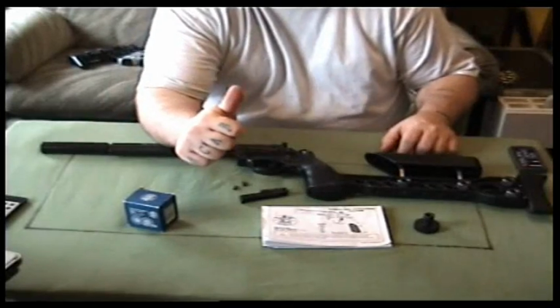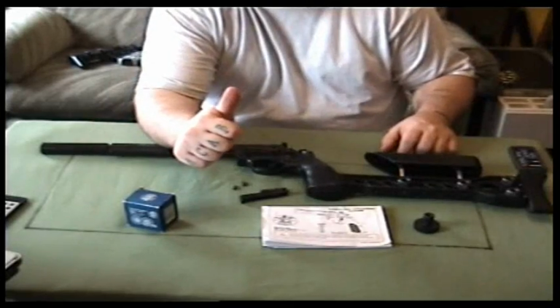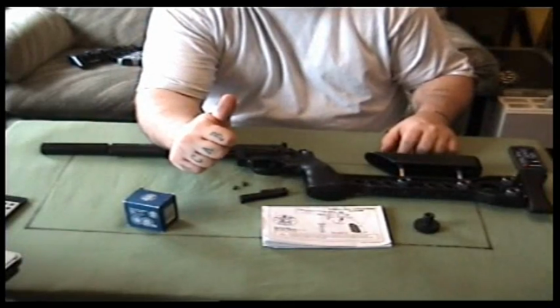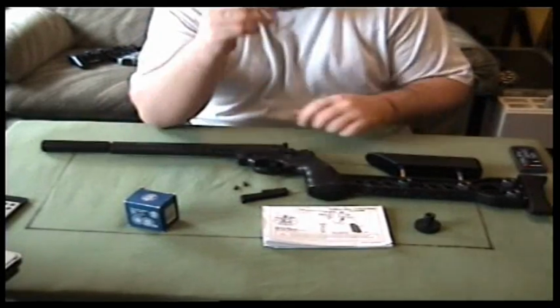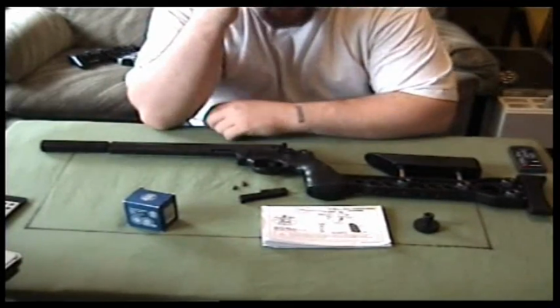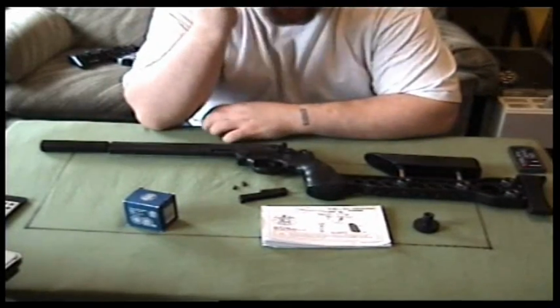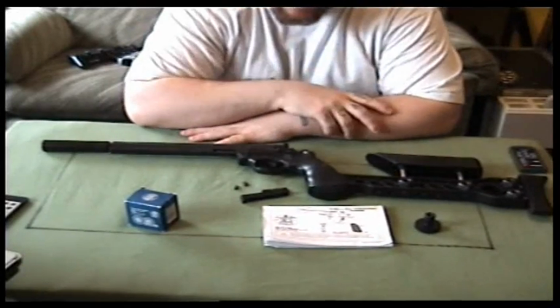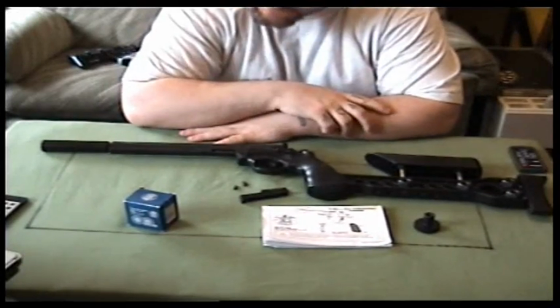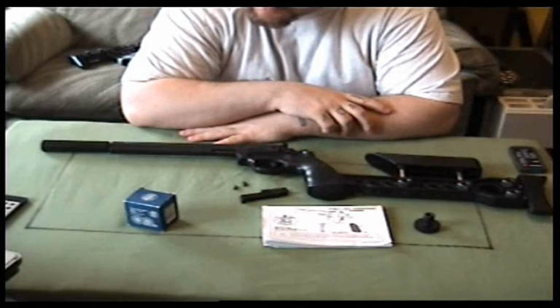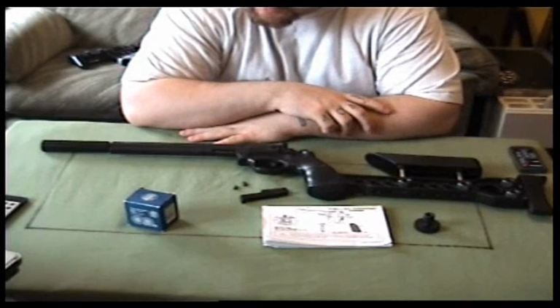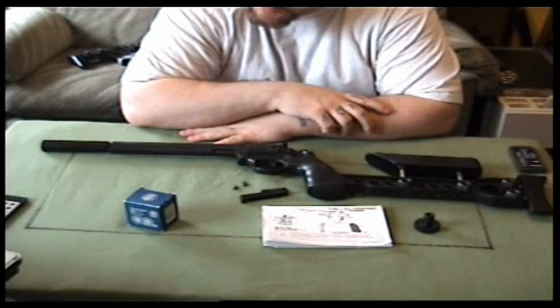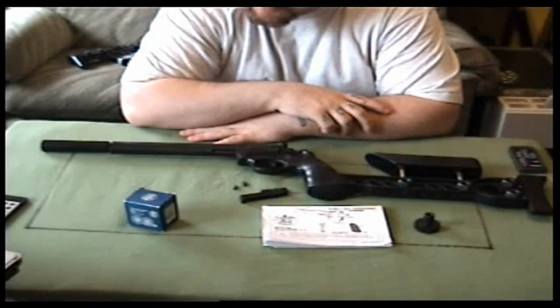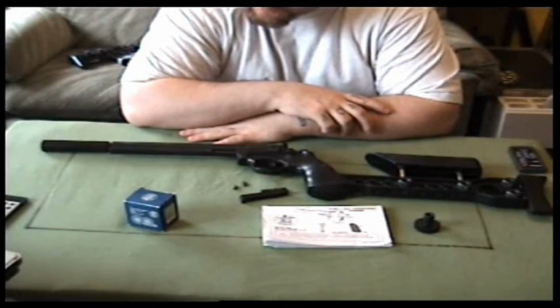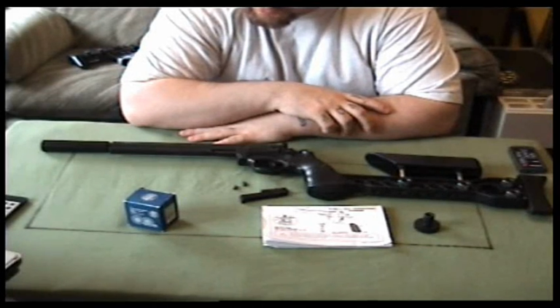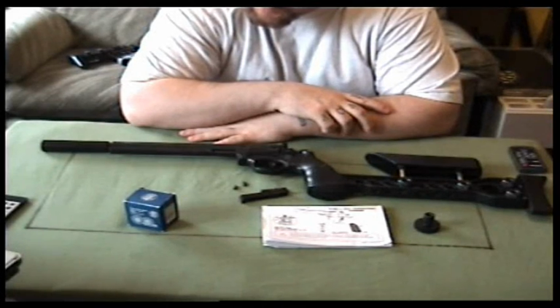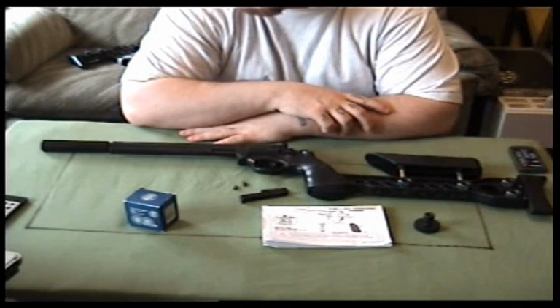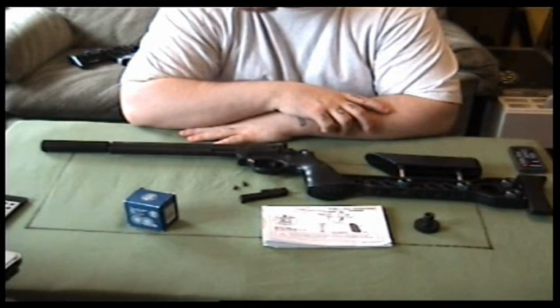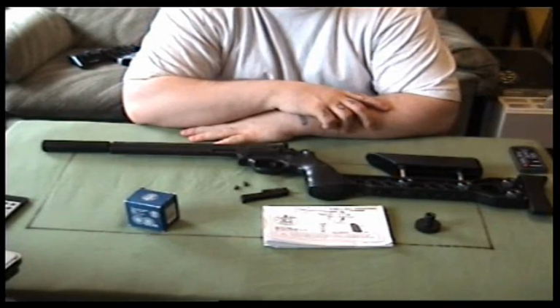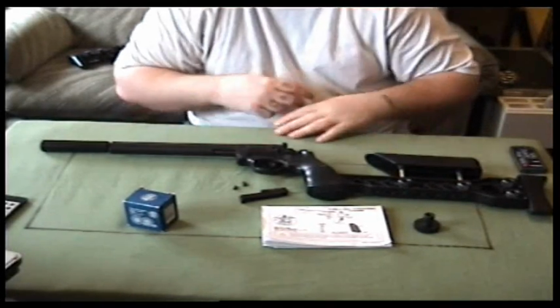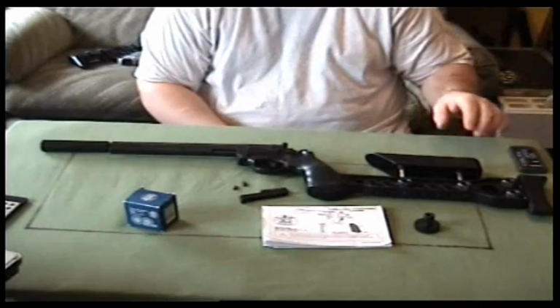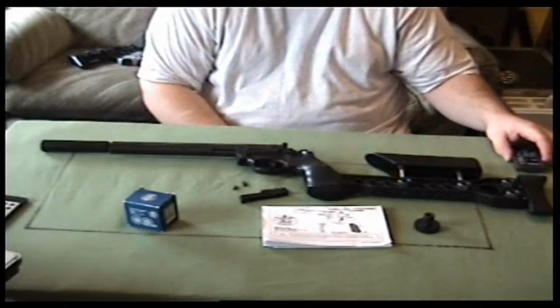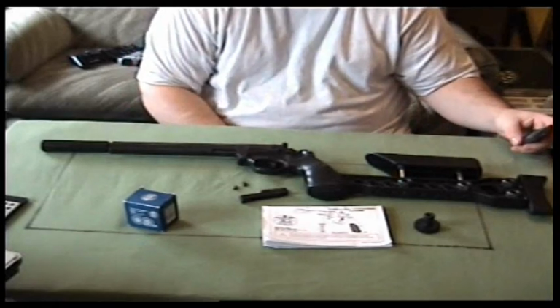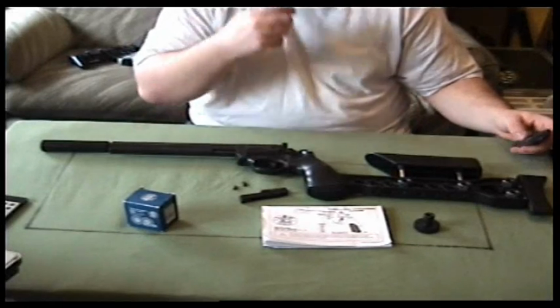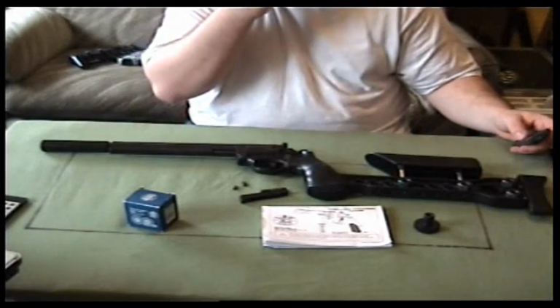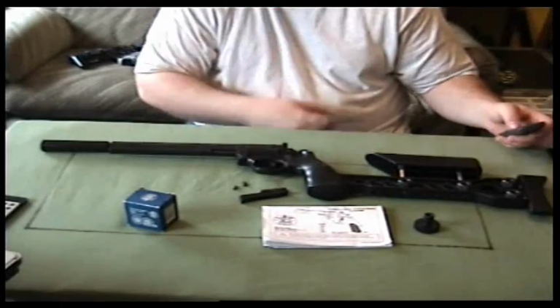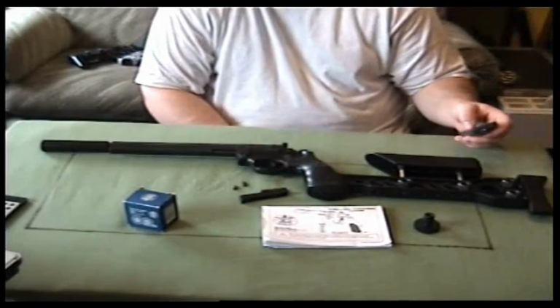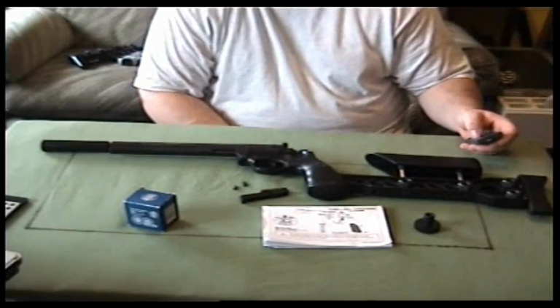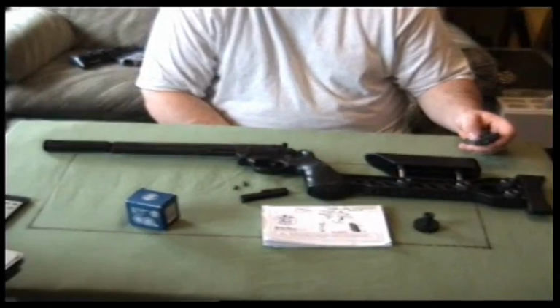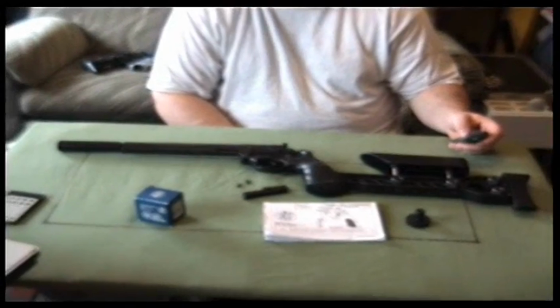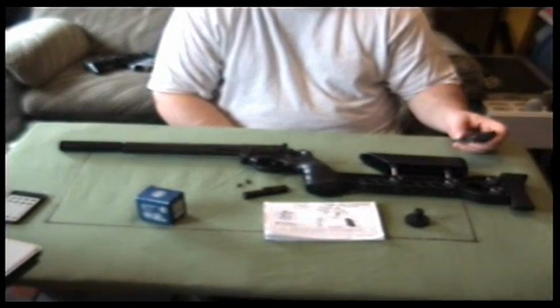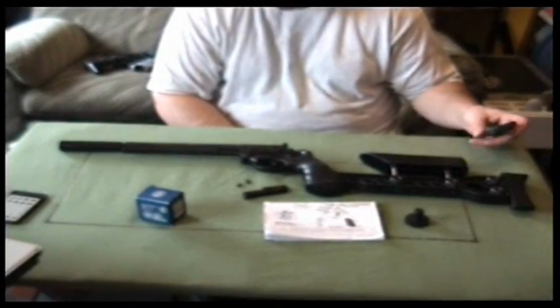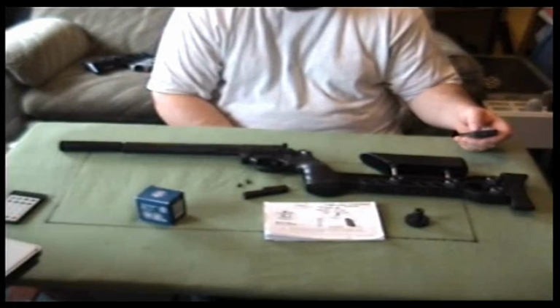All right everyone, Webcollector here. This is a review of my Smith & Wesson model 586 CO2 air pistol. I'll do a little shooting at the end as well.